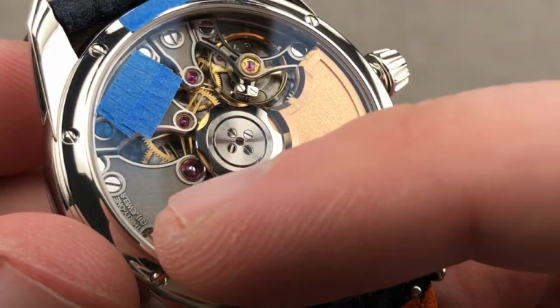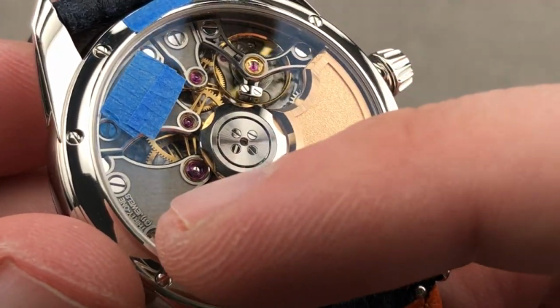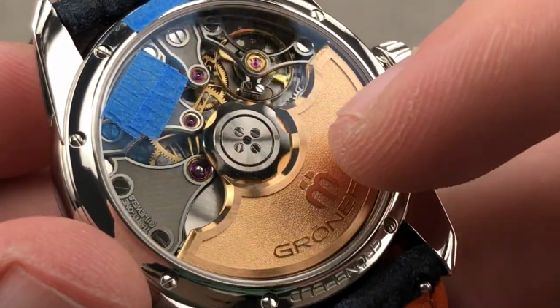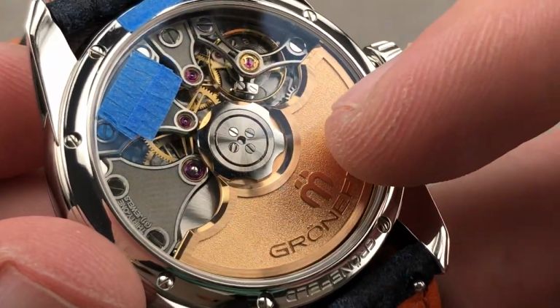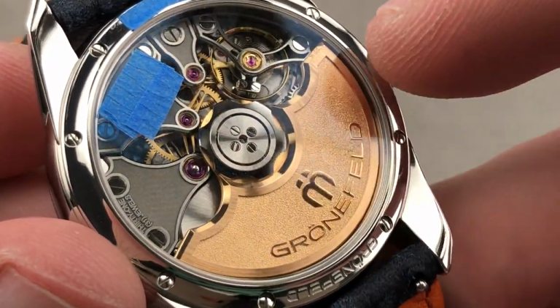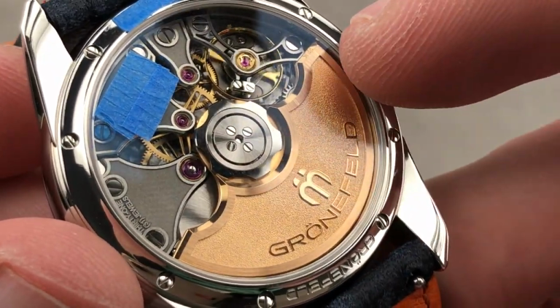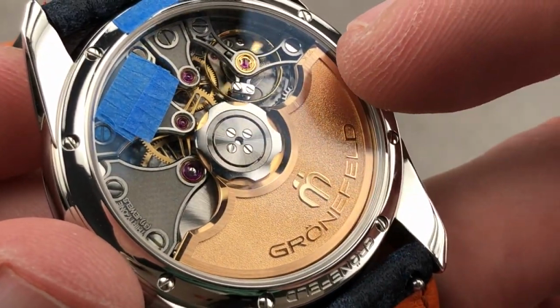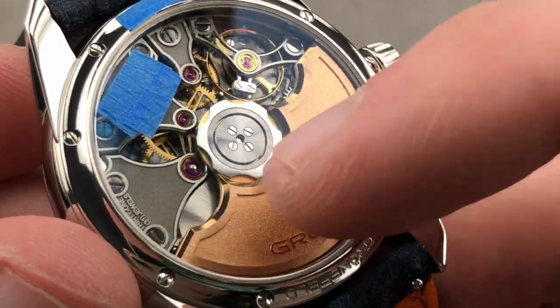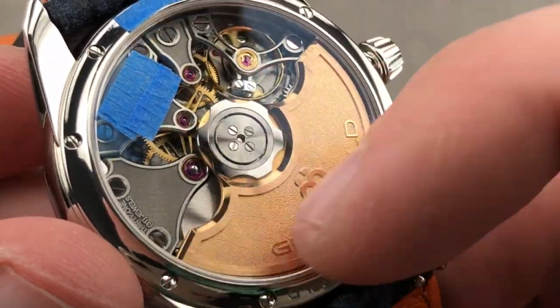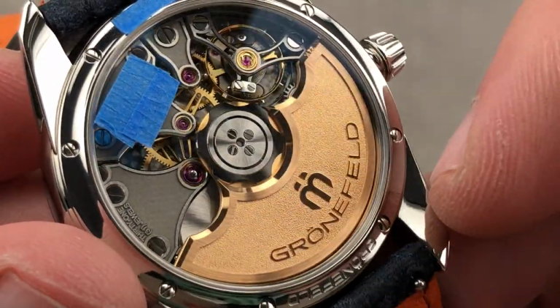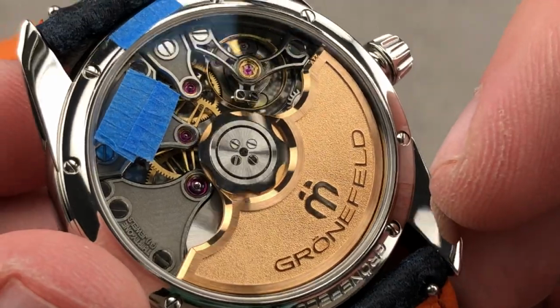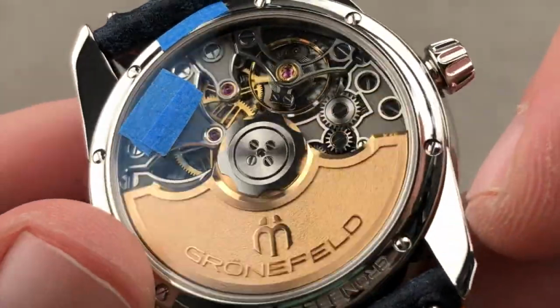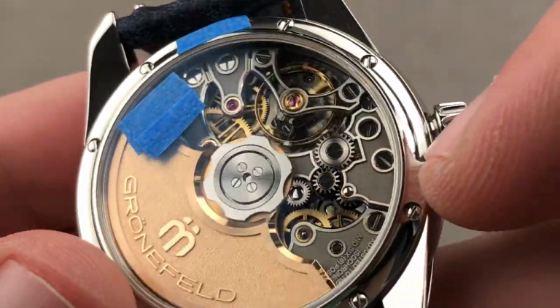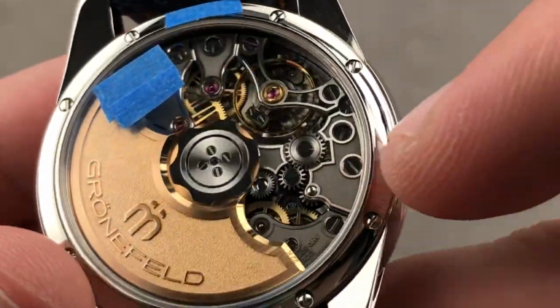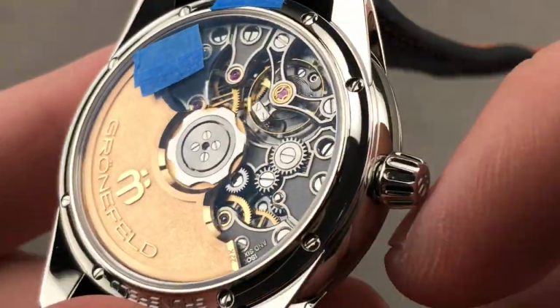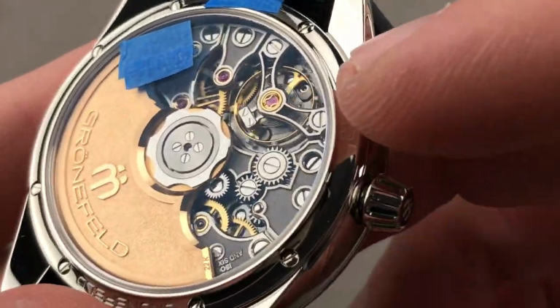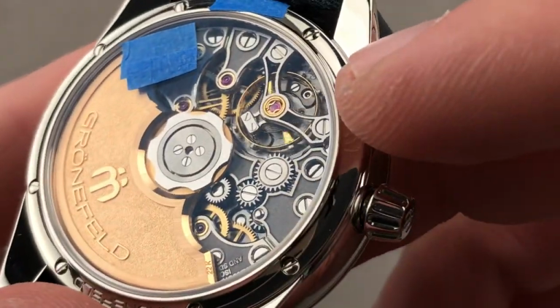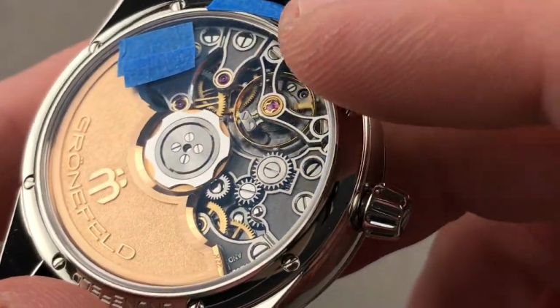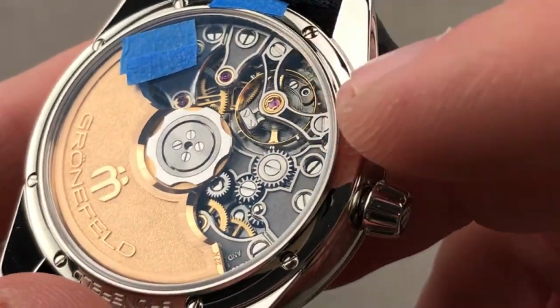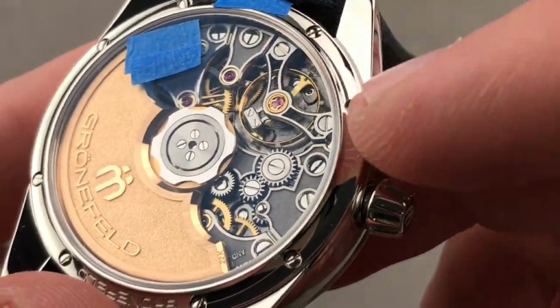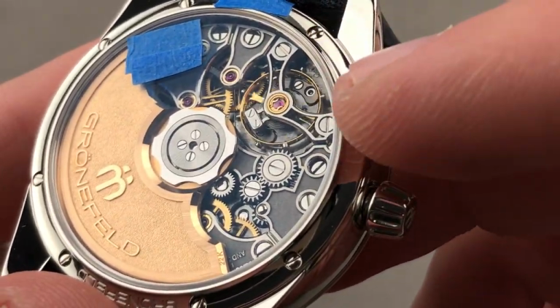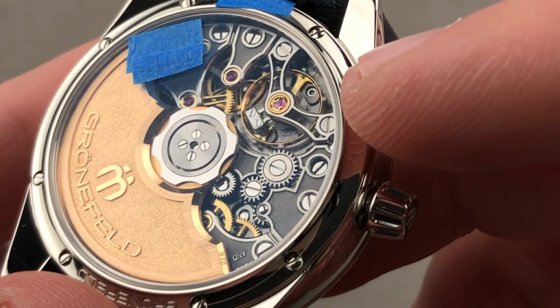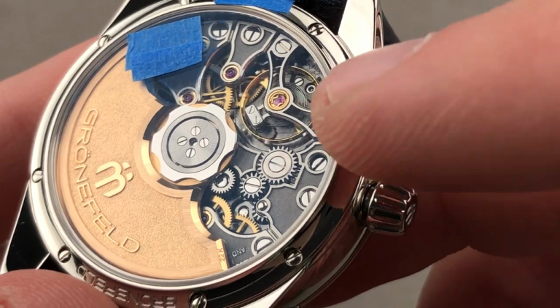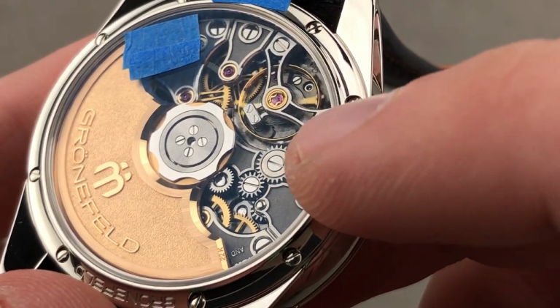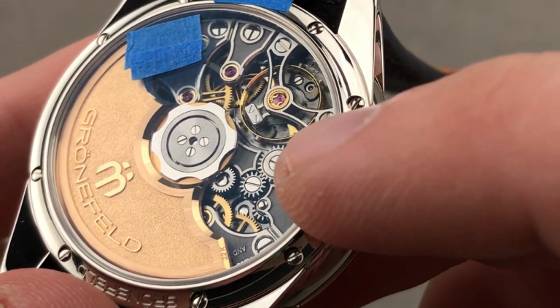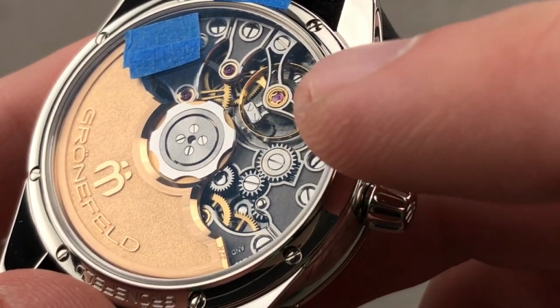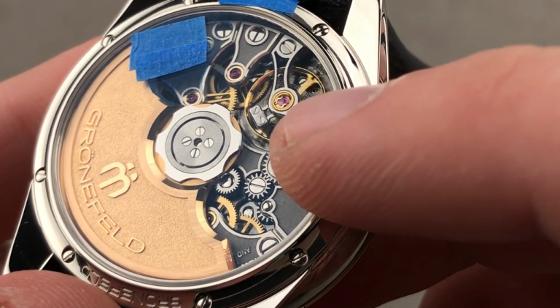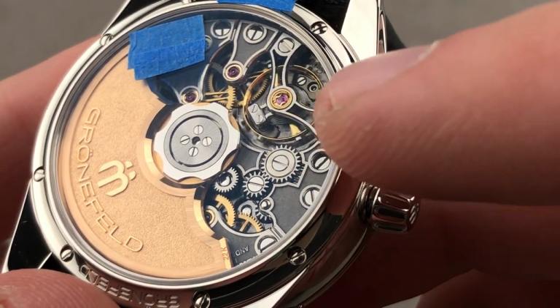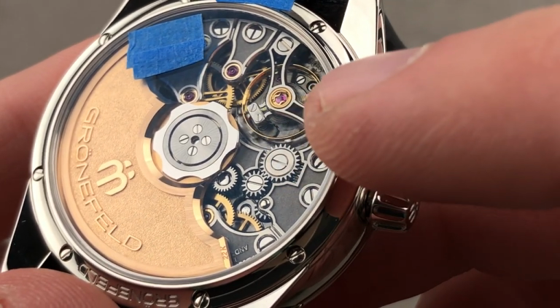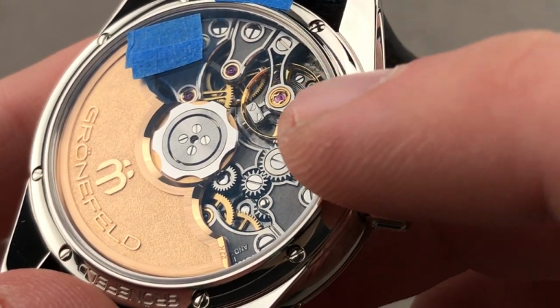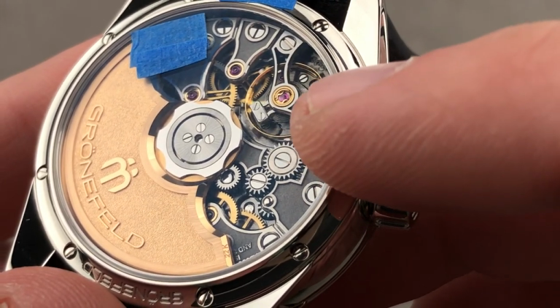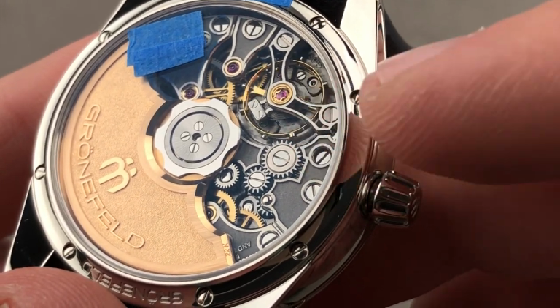The watch is adjusted in six positions — one more than a standard chronometer — and pivots on 31 jewels. For durability, the balance has a full dual-anchored balance bridge, and at center it is a free-sprung balance with a fixed stud.